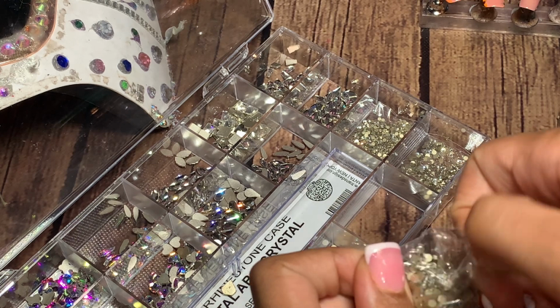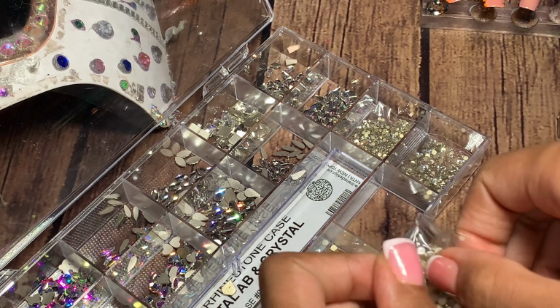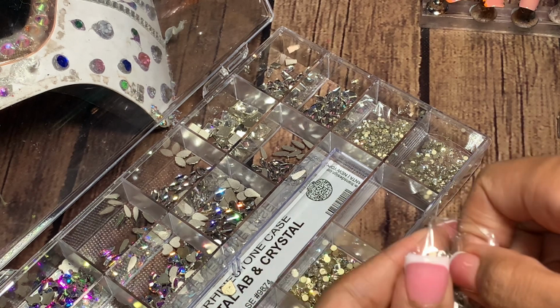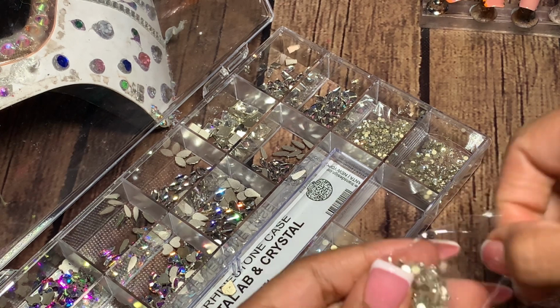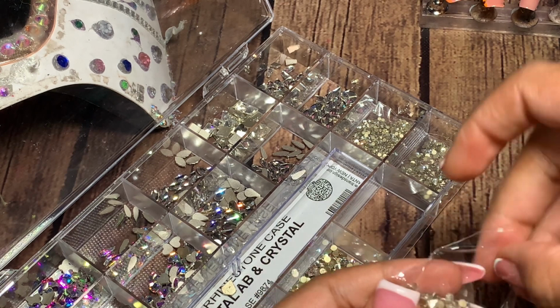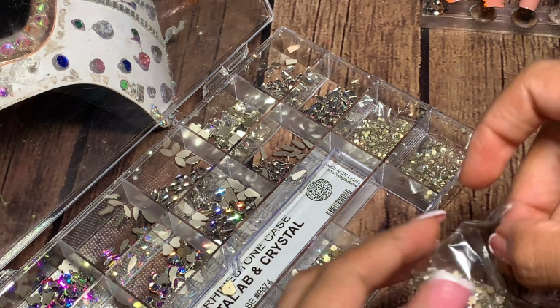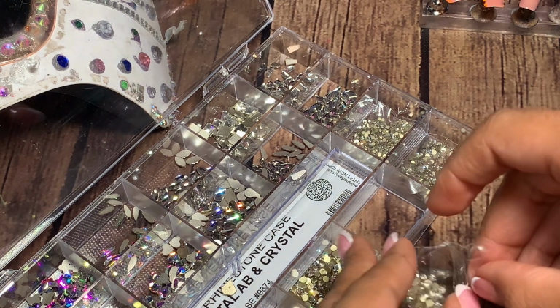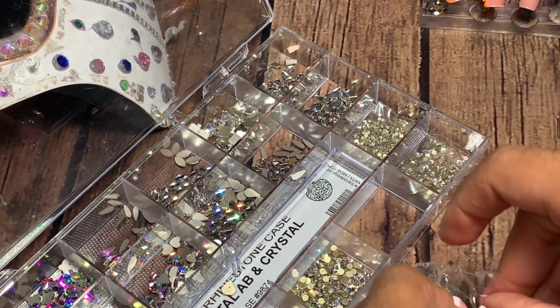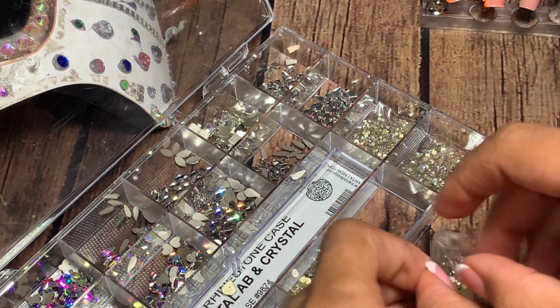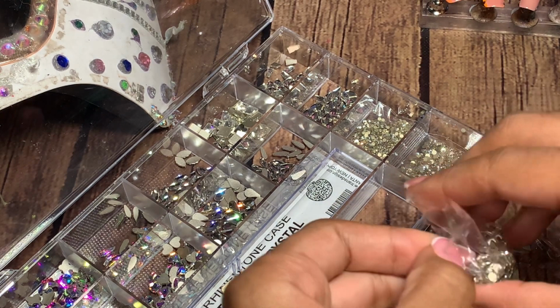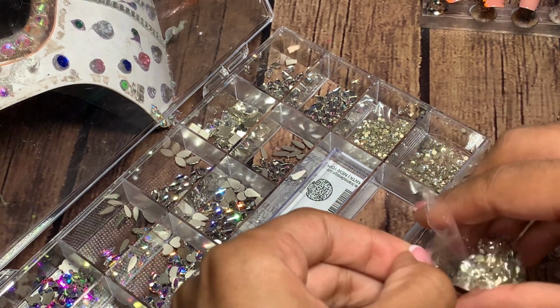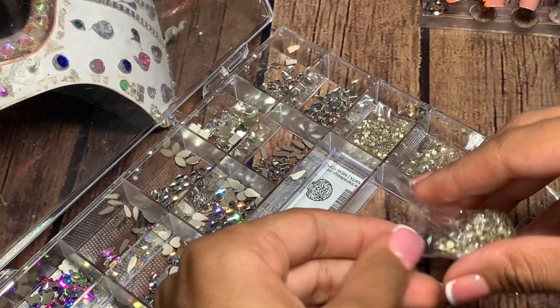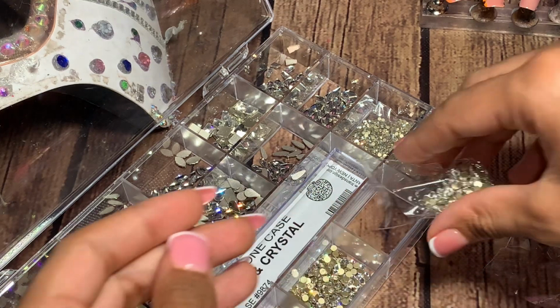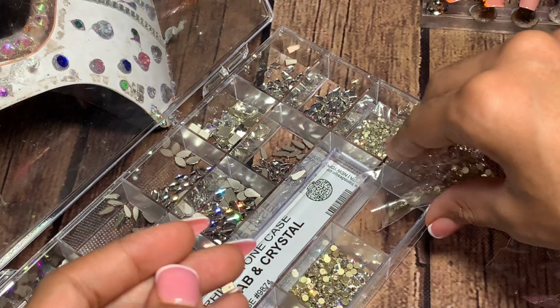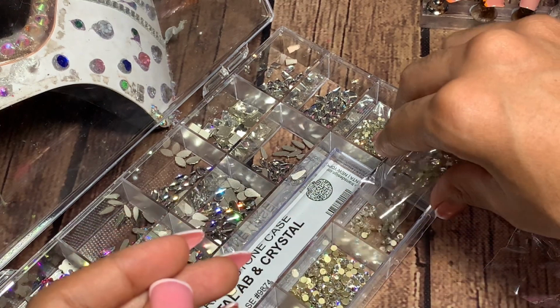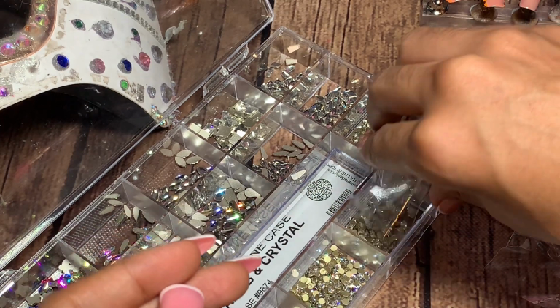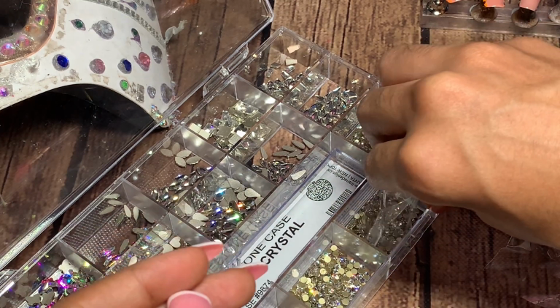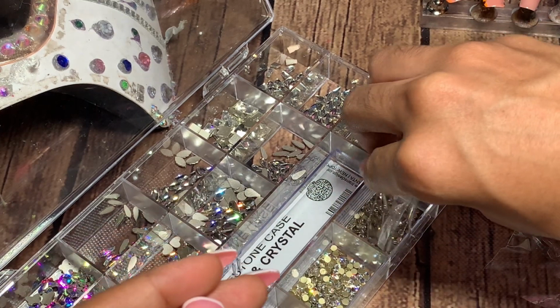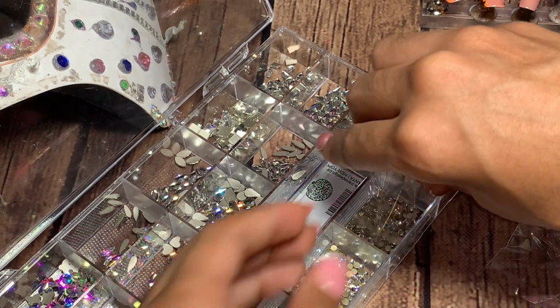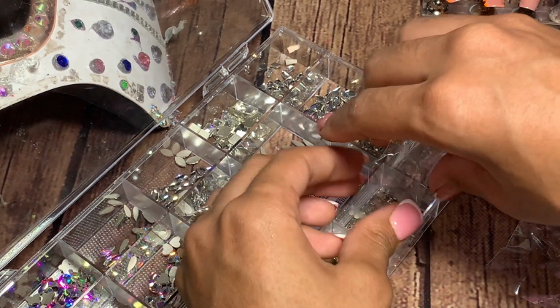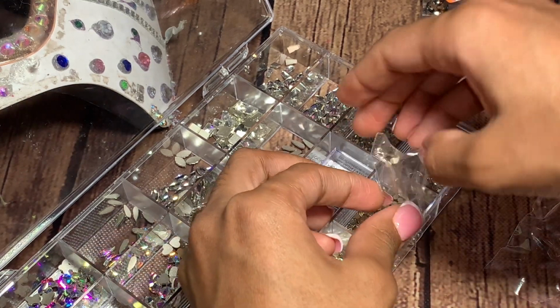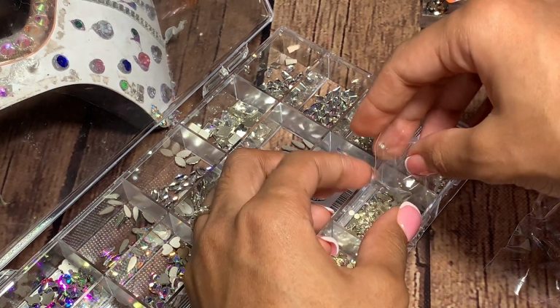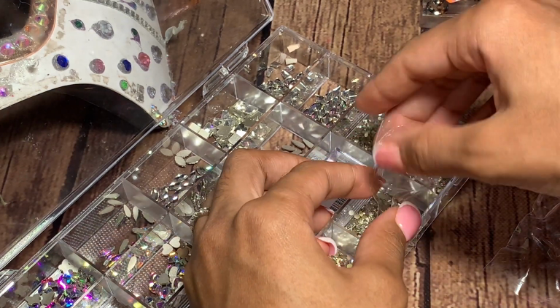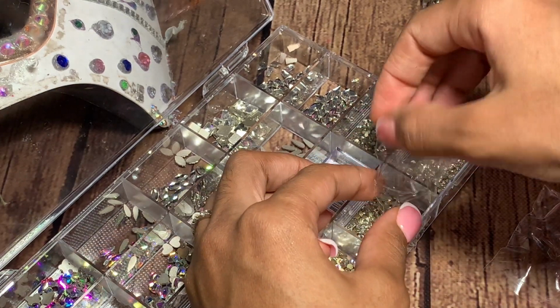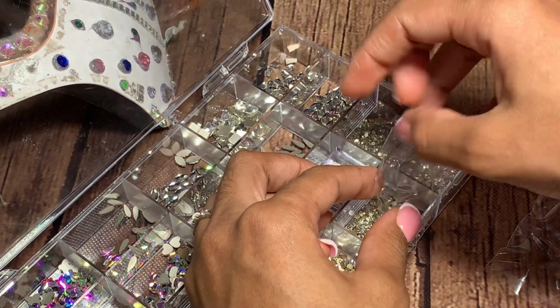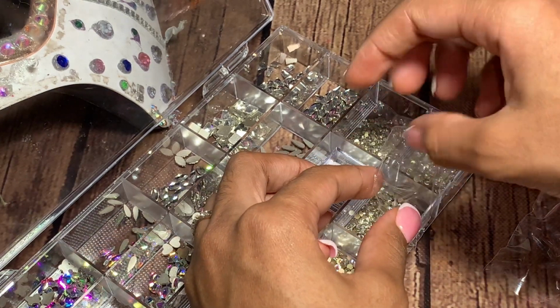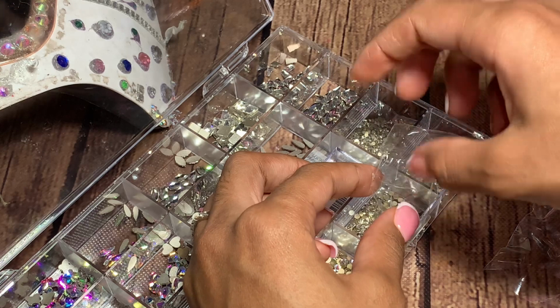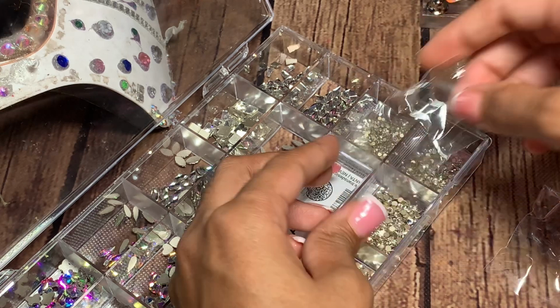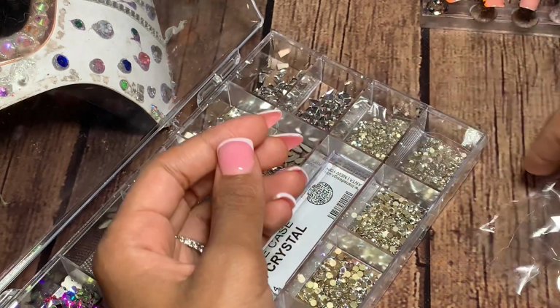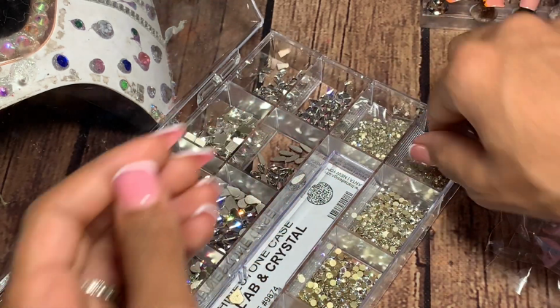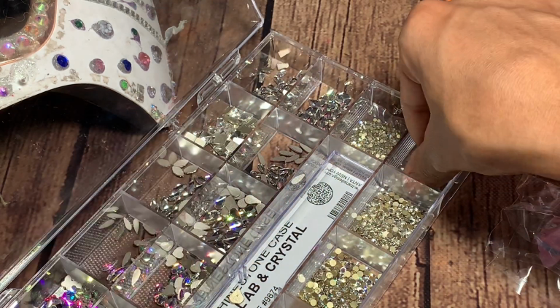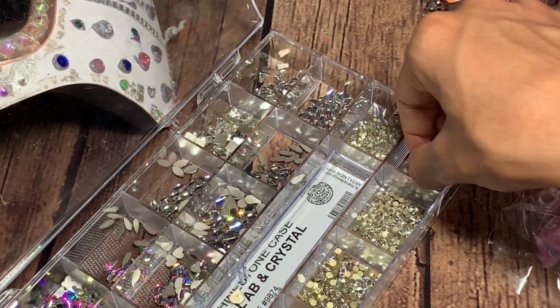With these jewelry cases, you want to make sure that they're flat at all times, because now that I opened up these circle charms, I don't want them to go everywhere in the box.